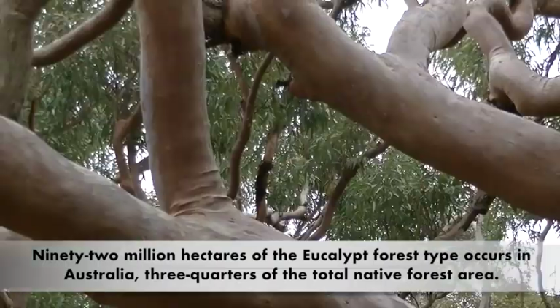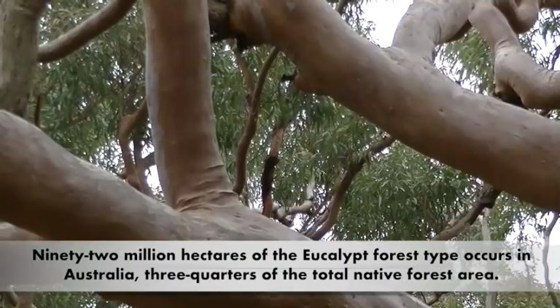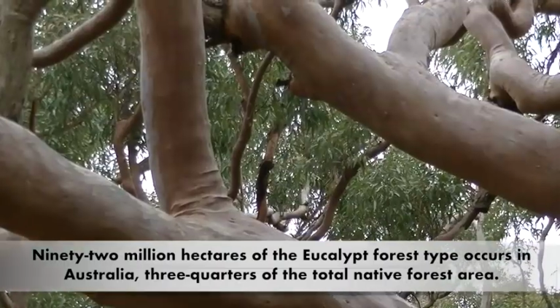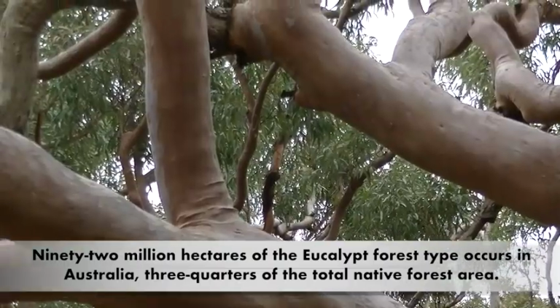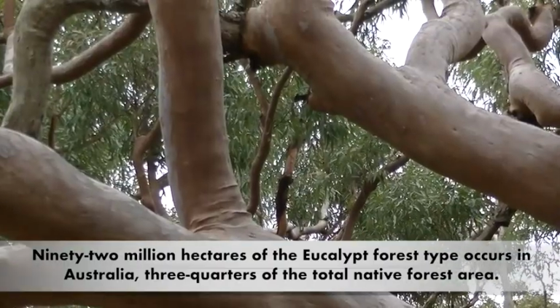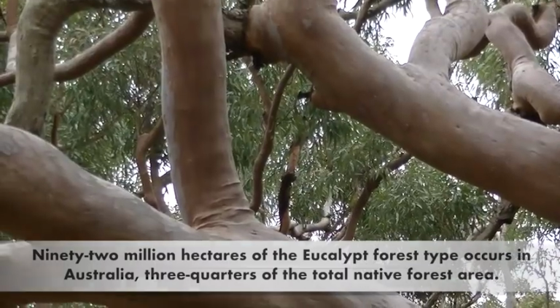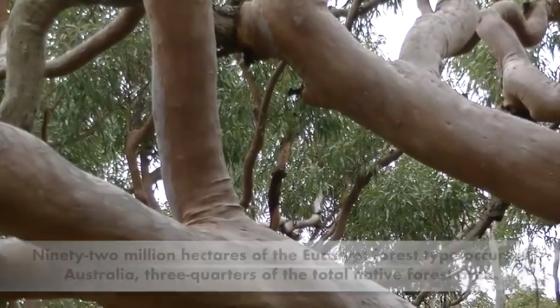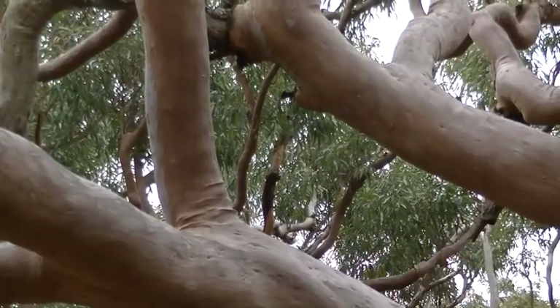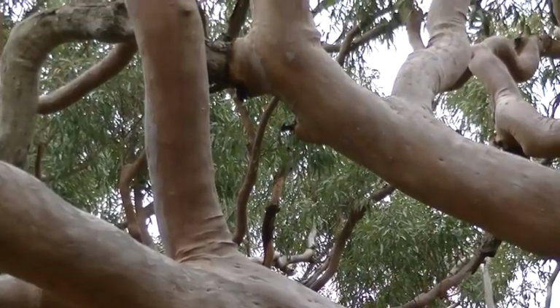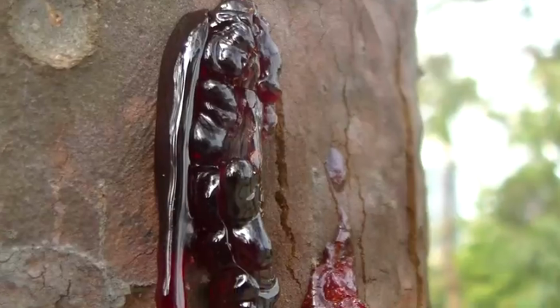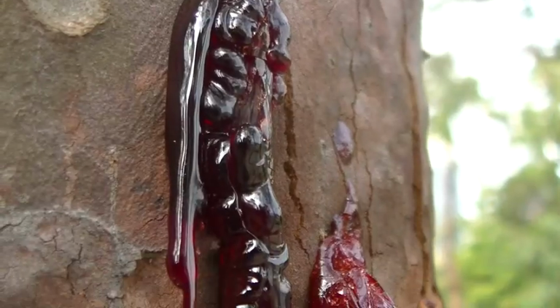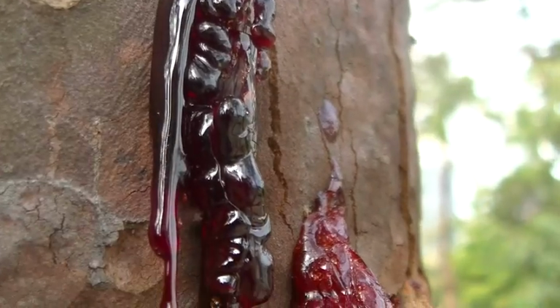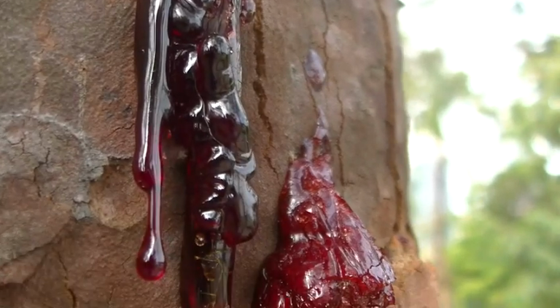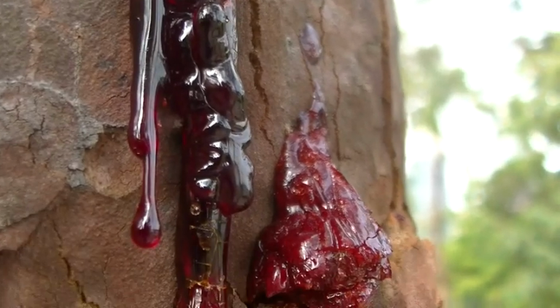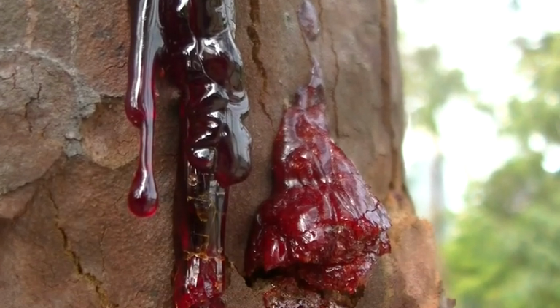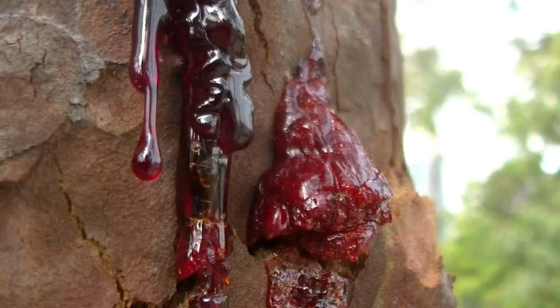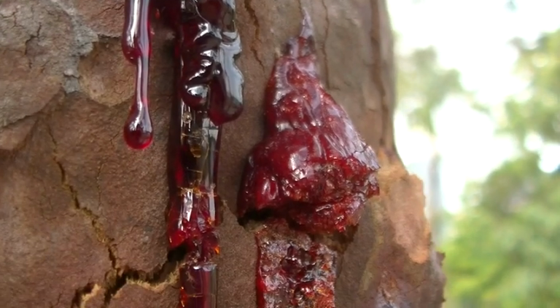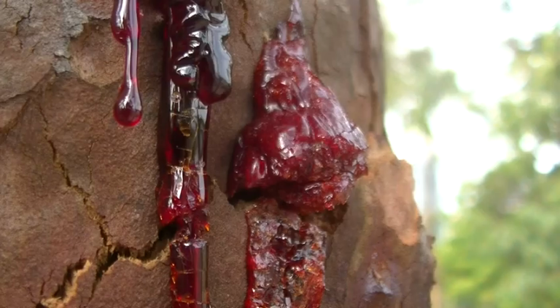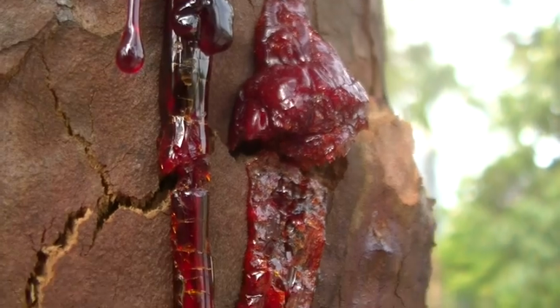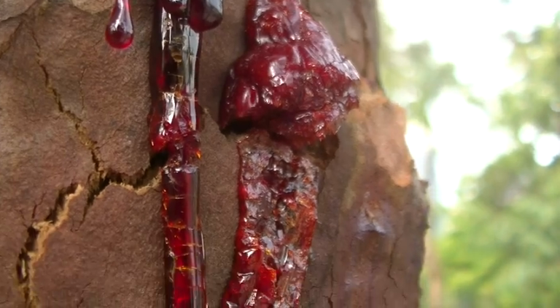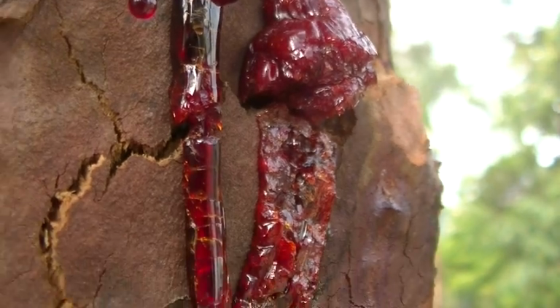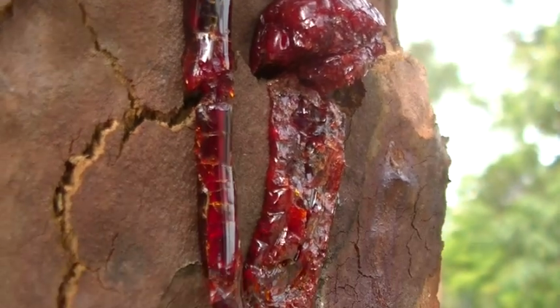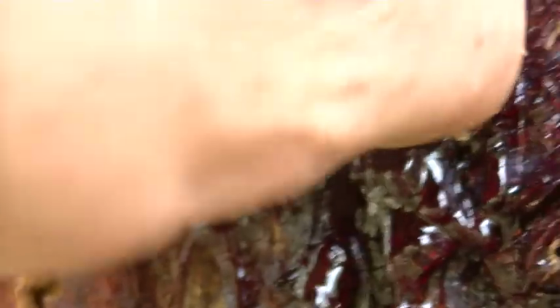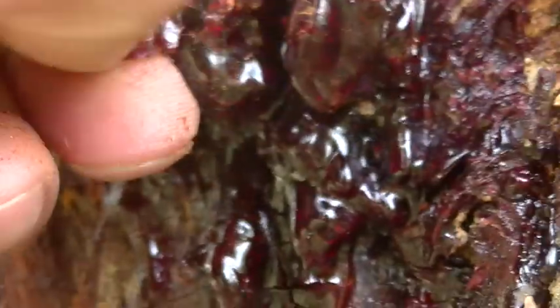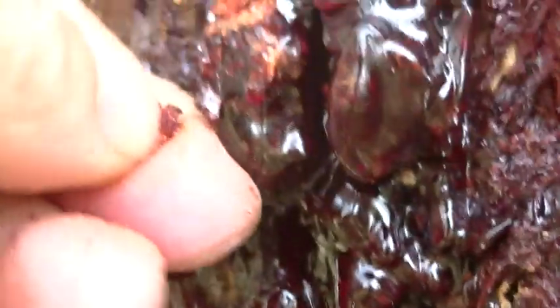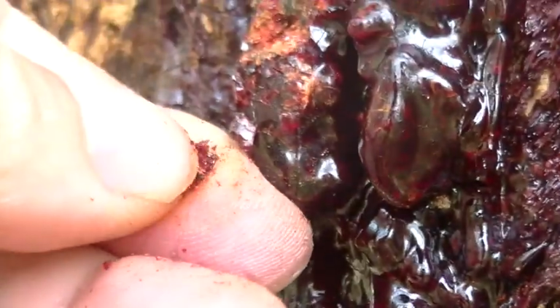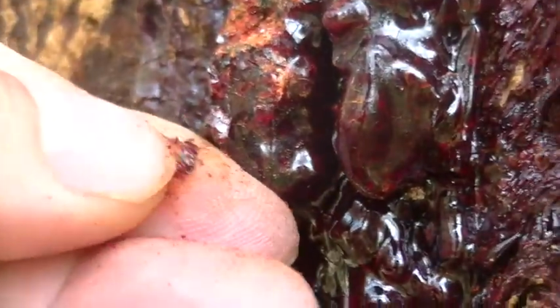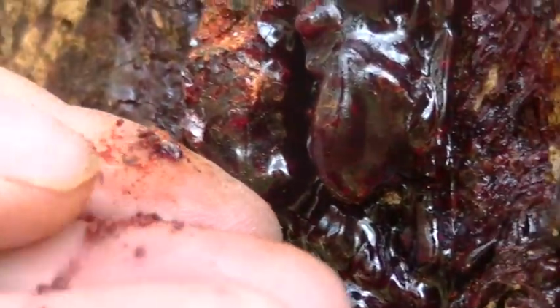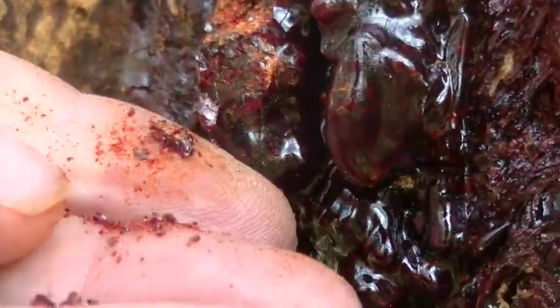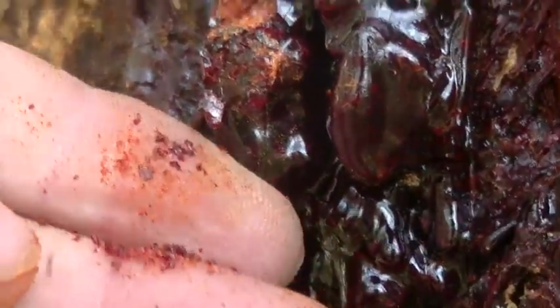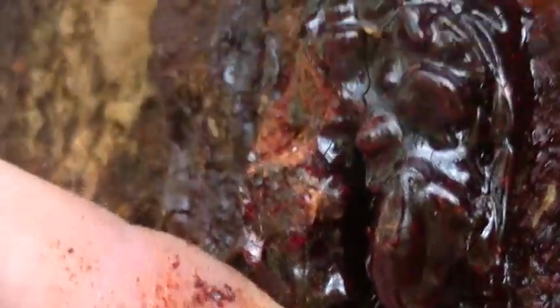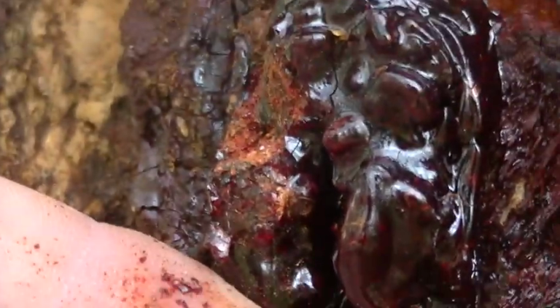It was prized by the aboriginals for its disinfecting qualities. The sap was collected, boiled in water until dissolved, and then rubbed onto sores and cuts.